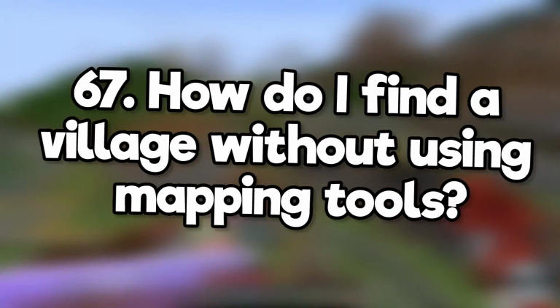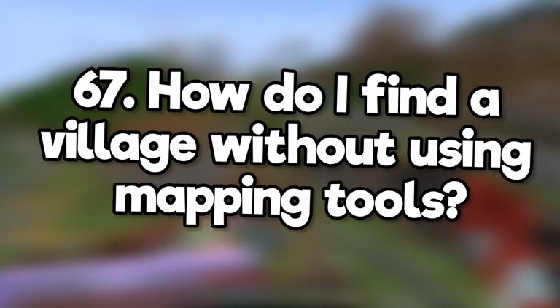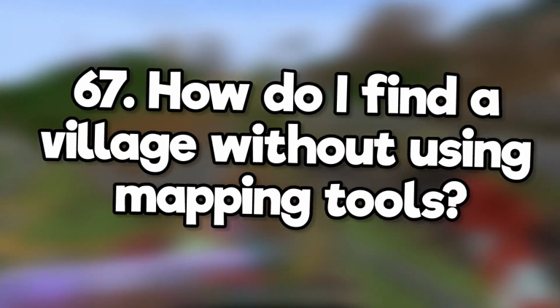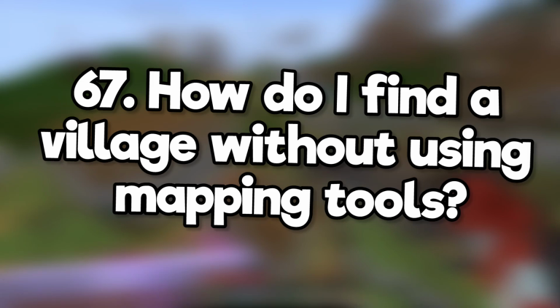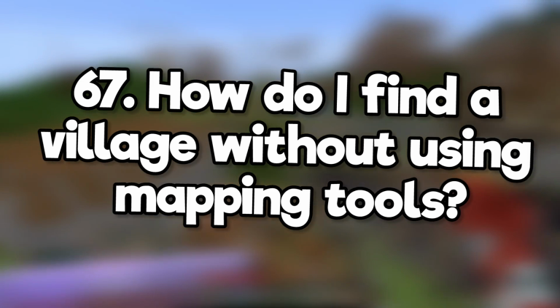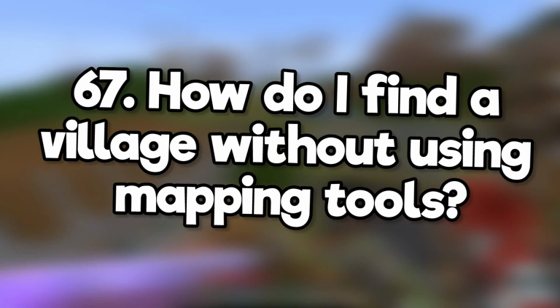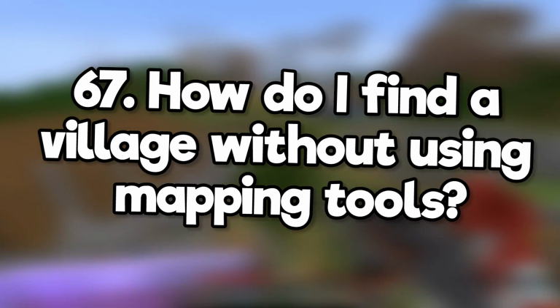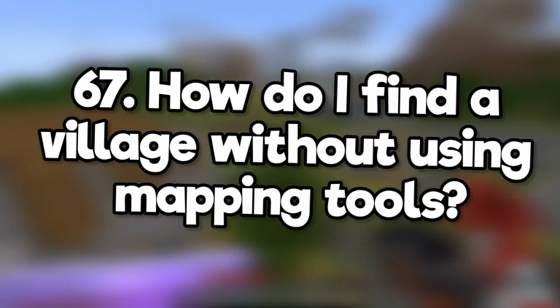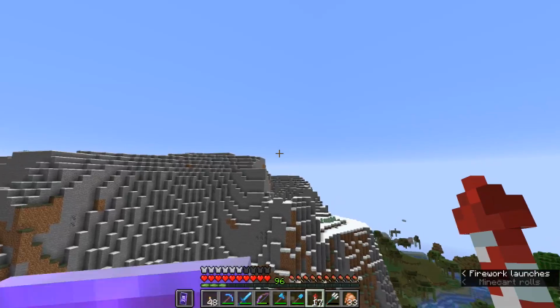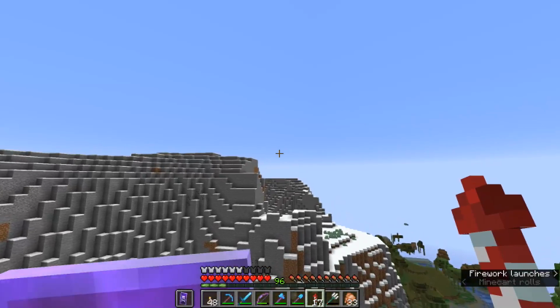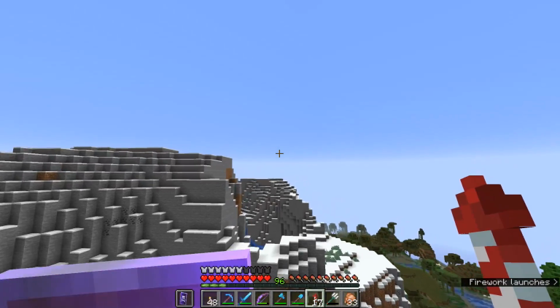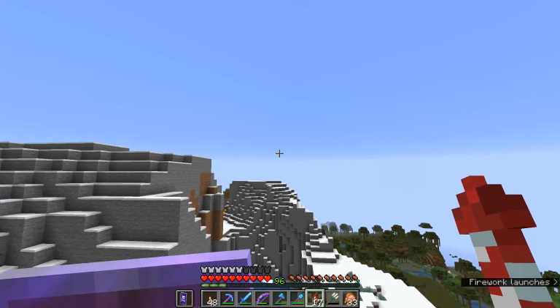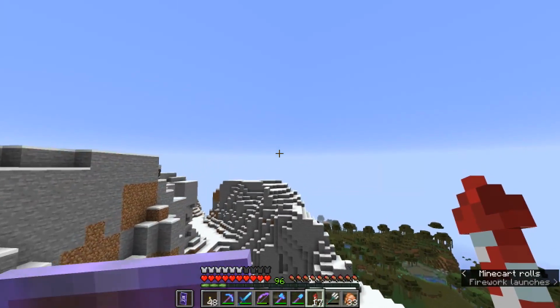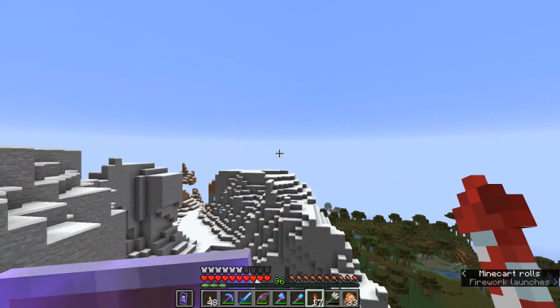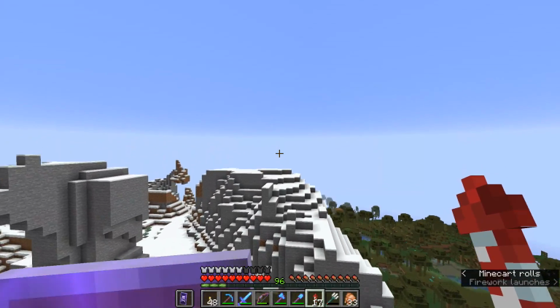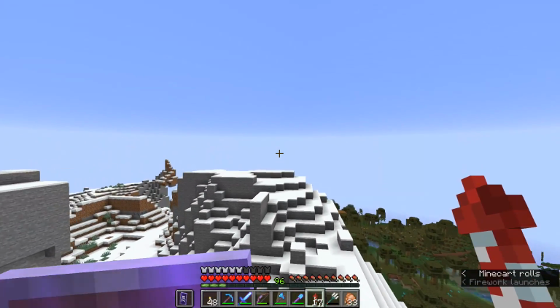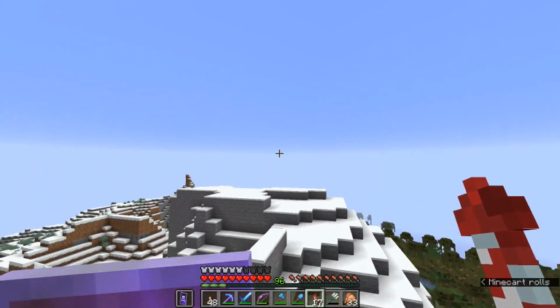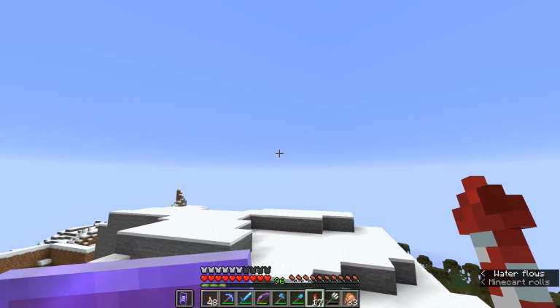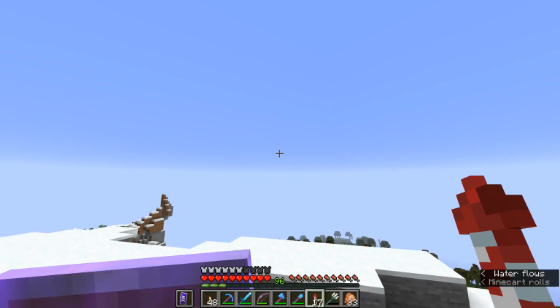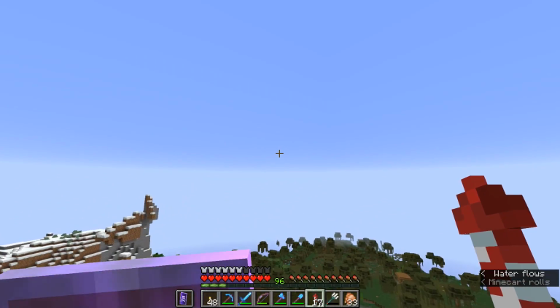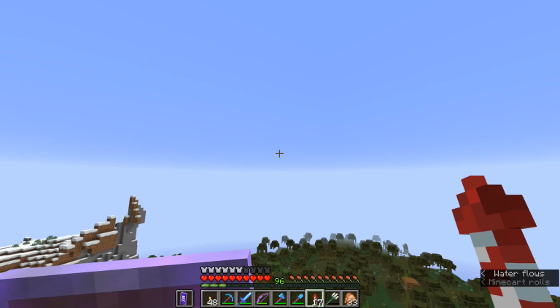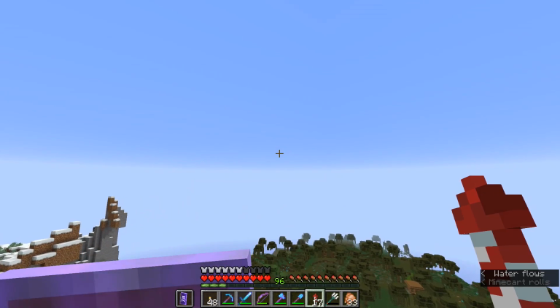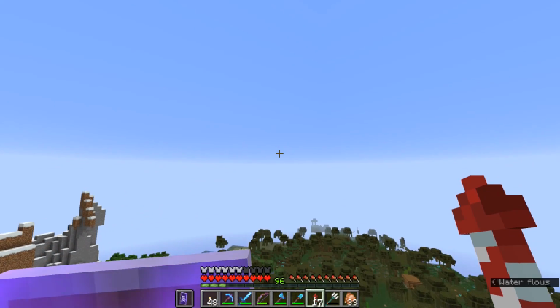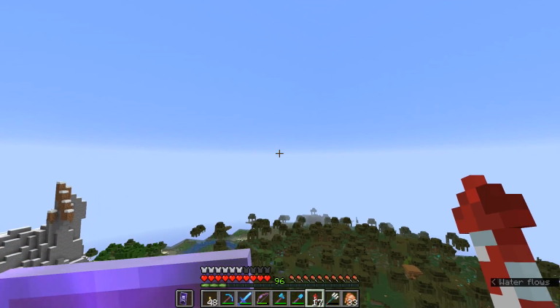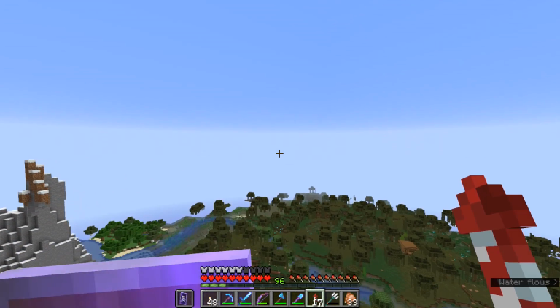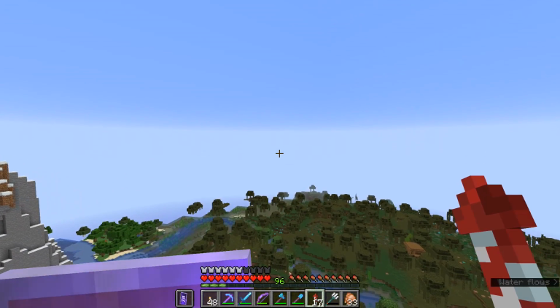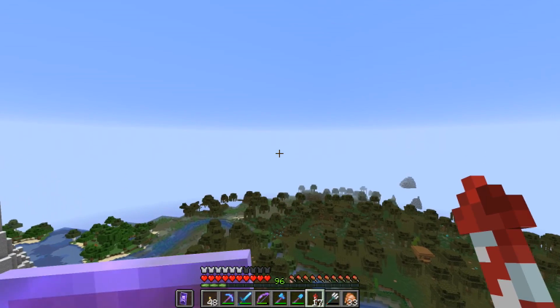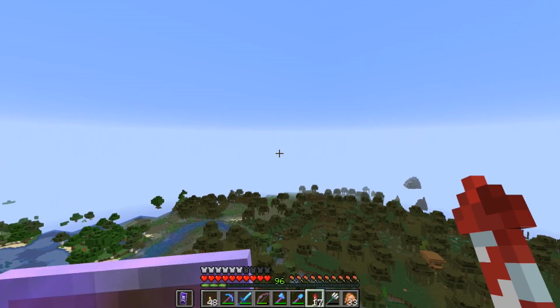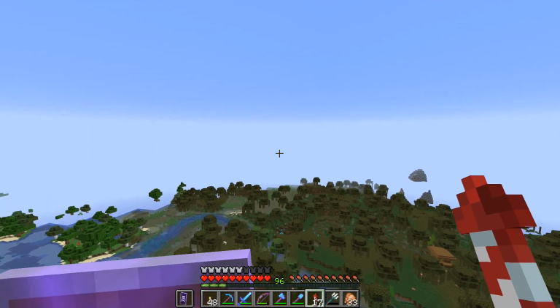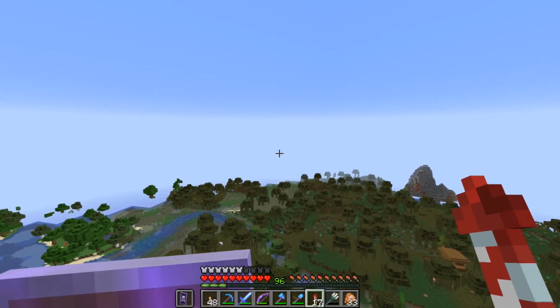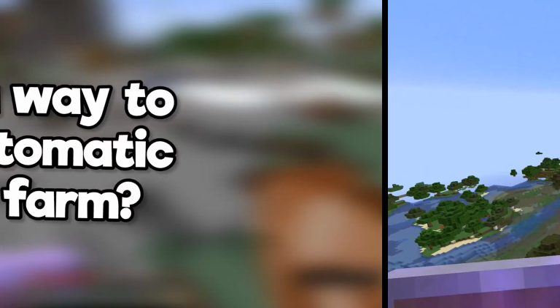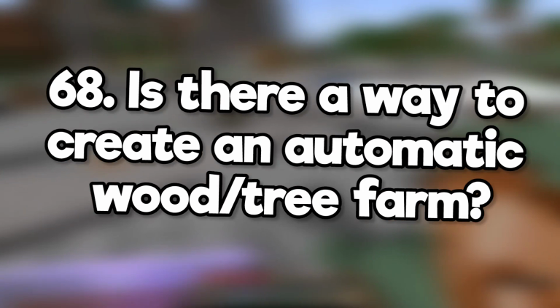How do I find a village without using online mapping tools? Just explore. Take coordinates or bring a map so that you know how to get home, and then fly out using your elytra or ride out on a horse until you find one.